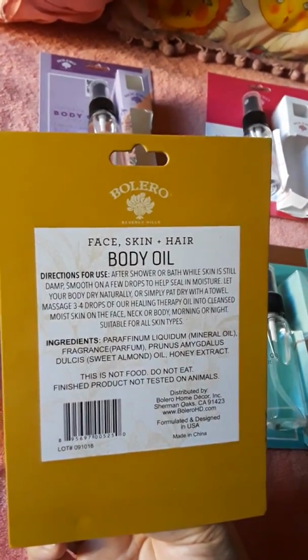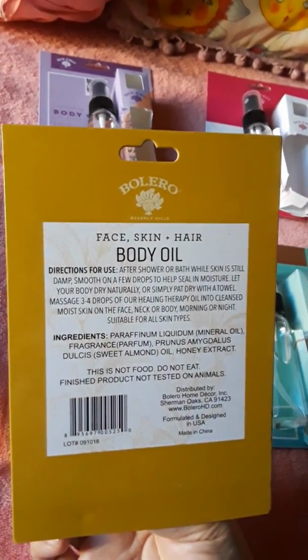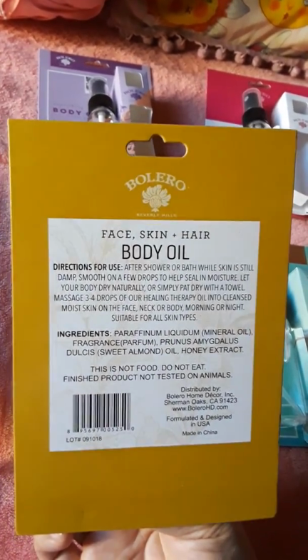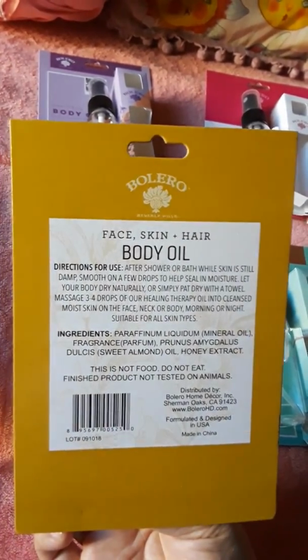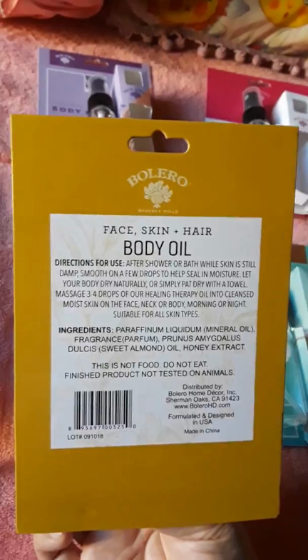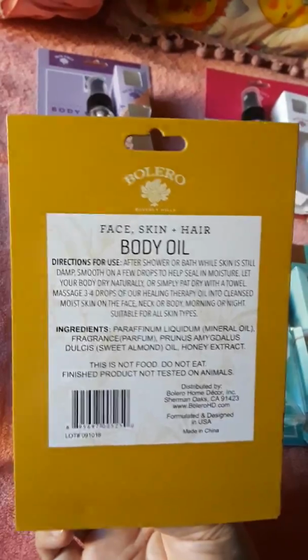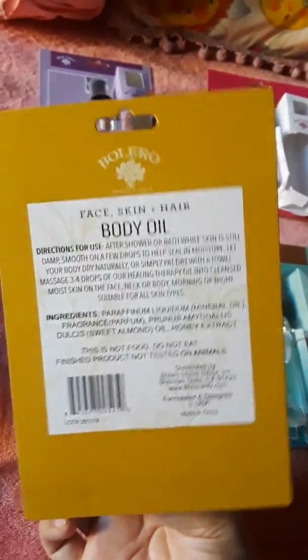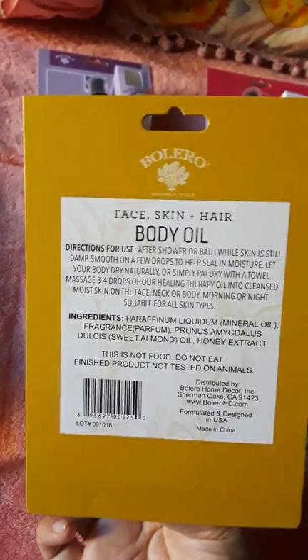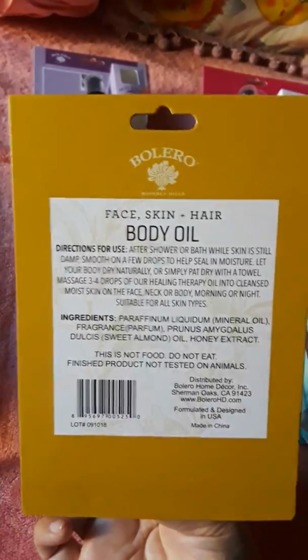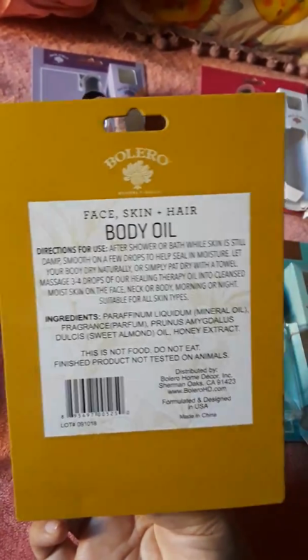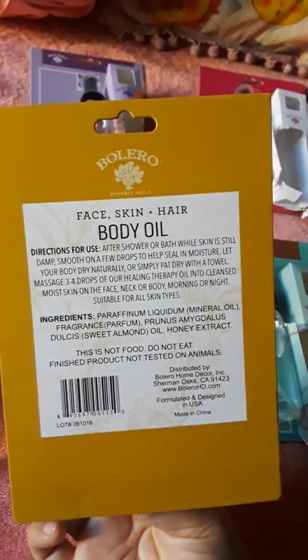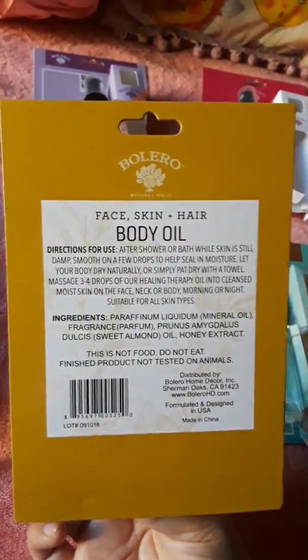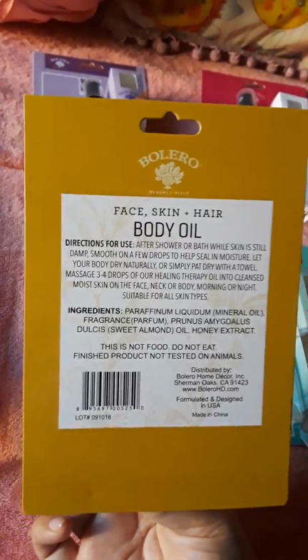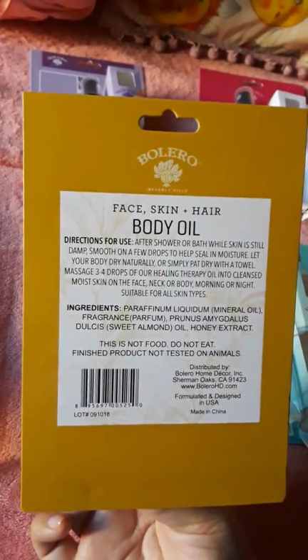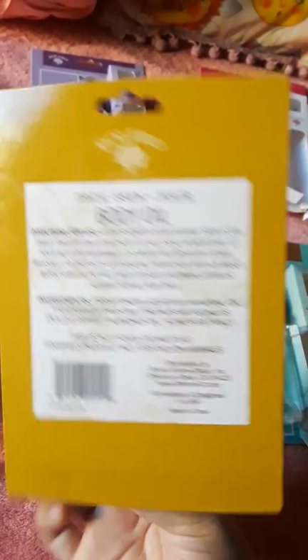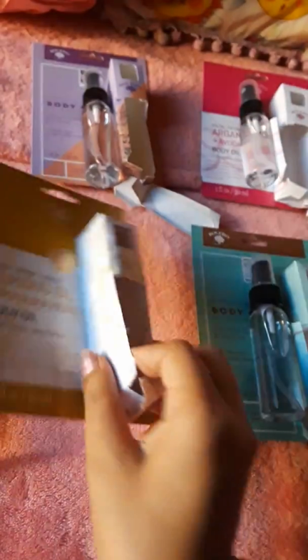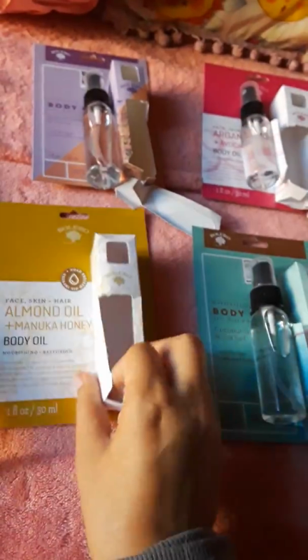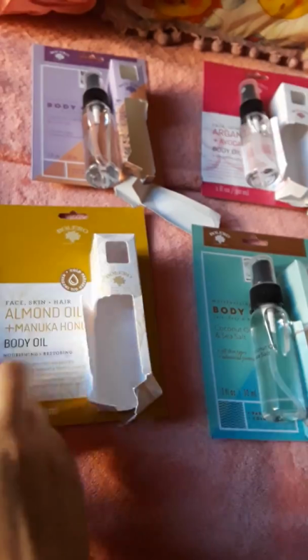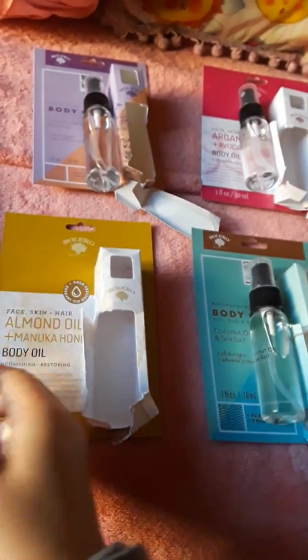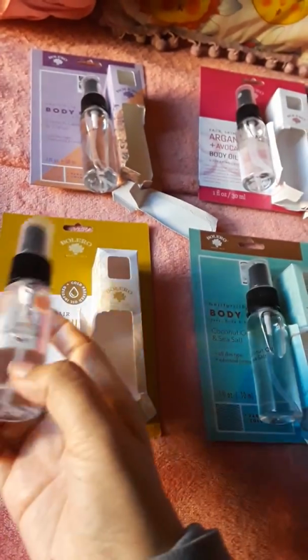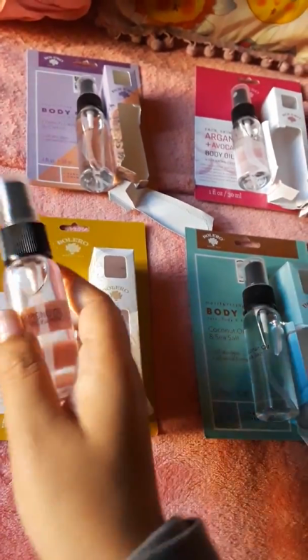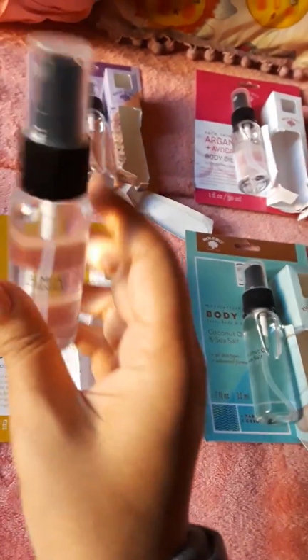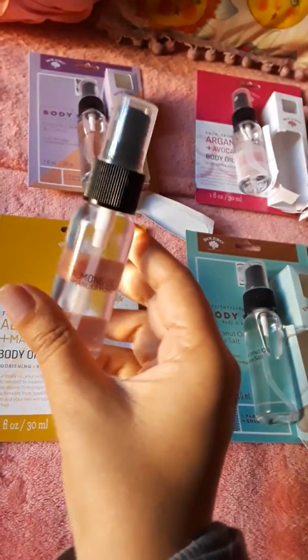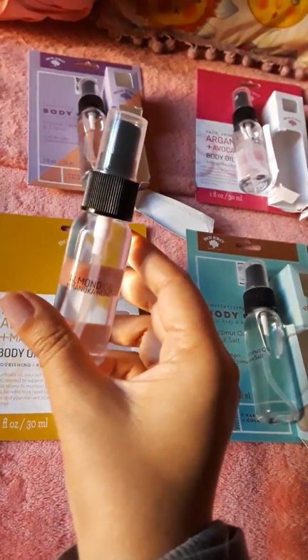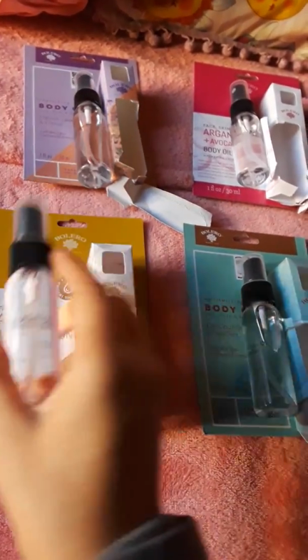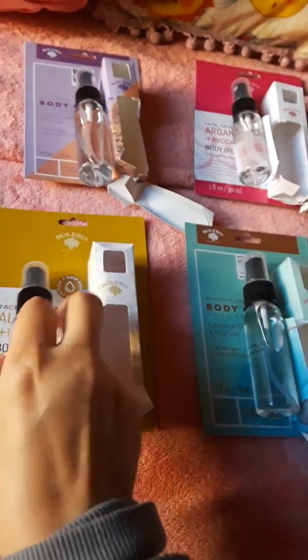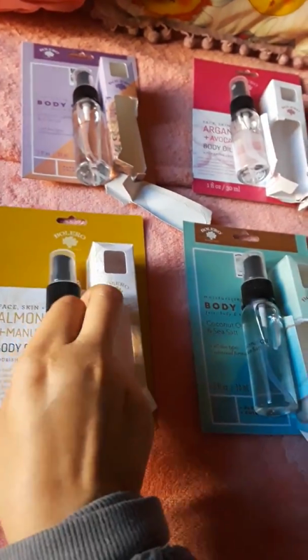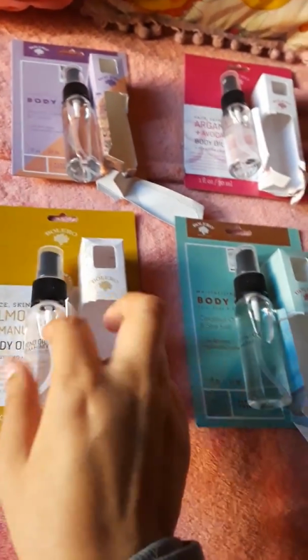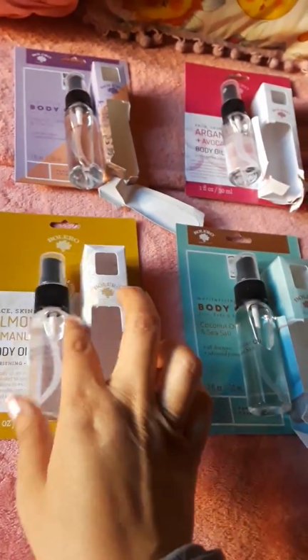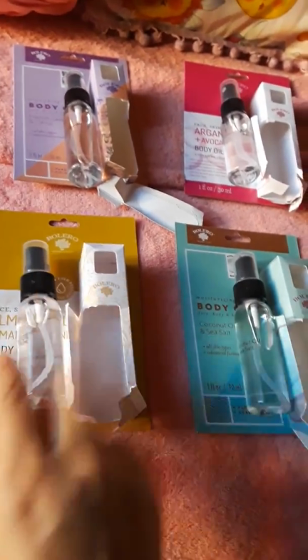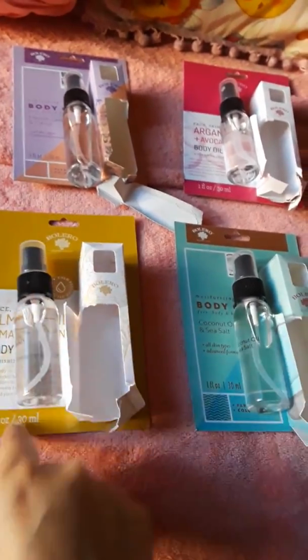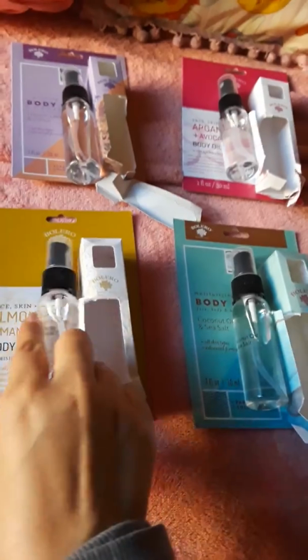It actually does smell like honey, so this is one of my favorites. If you want to smell like honey all day, you should get this one! They're one fluid ounce and a dollar, of course.